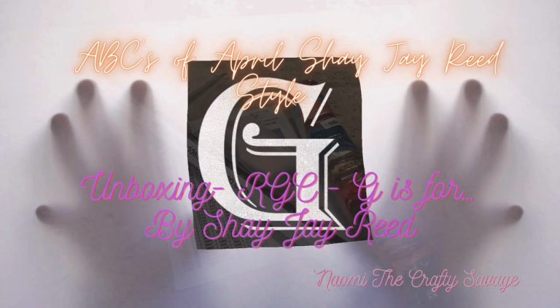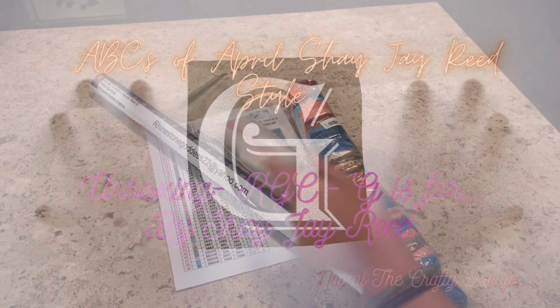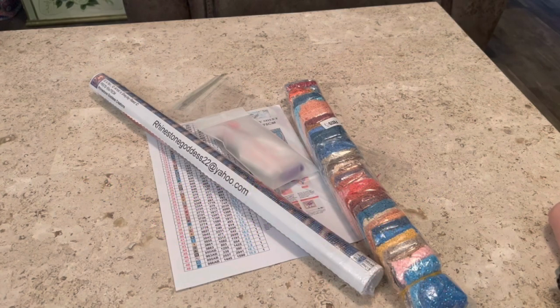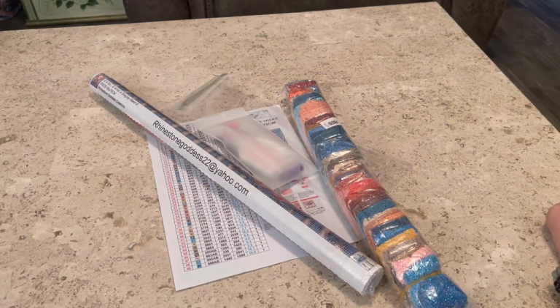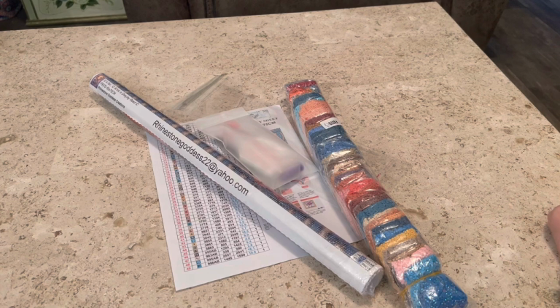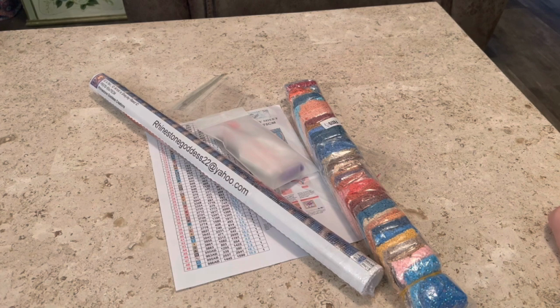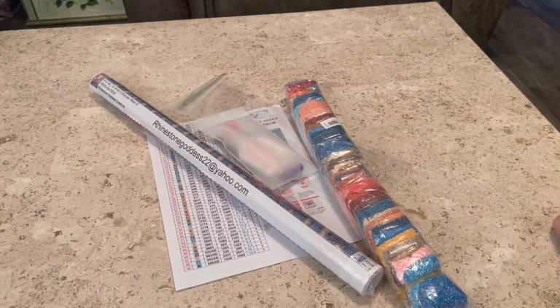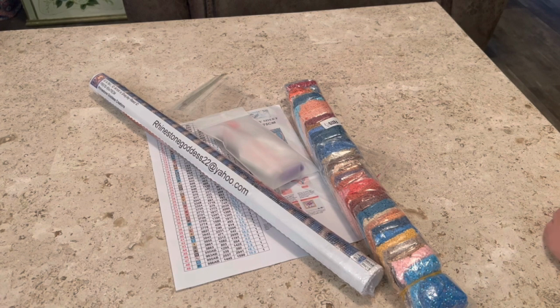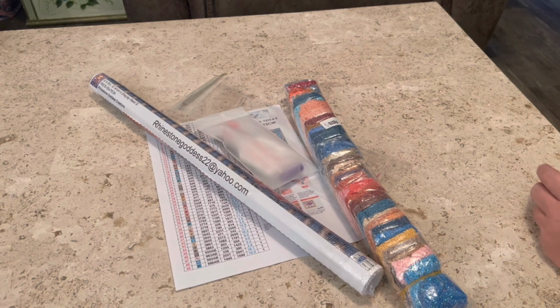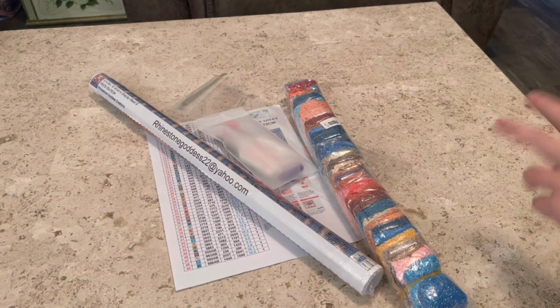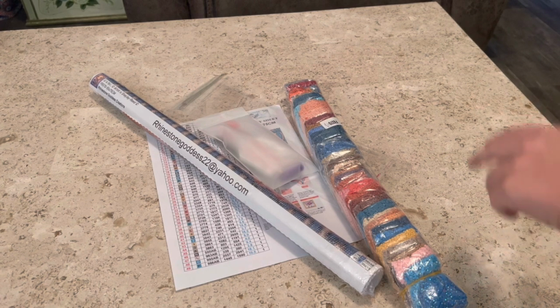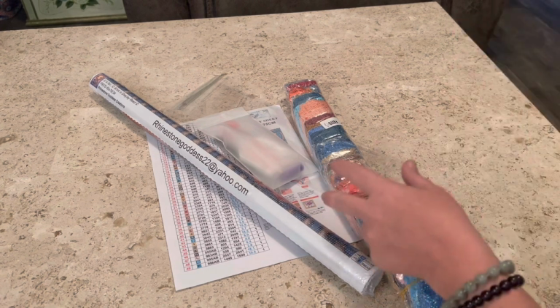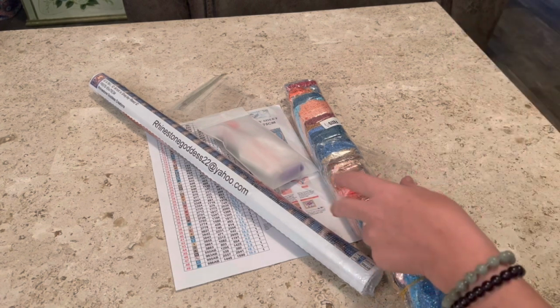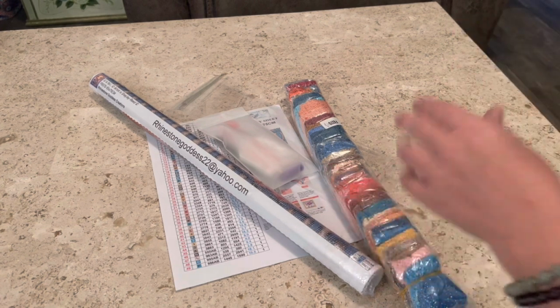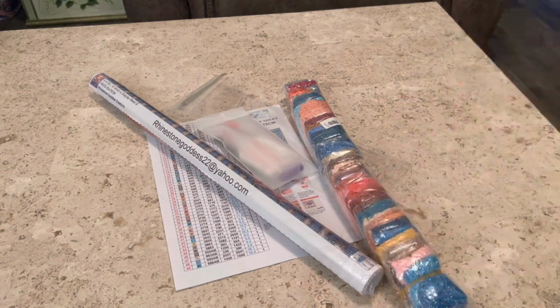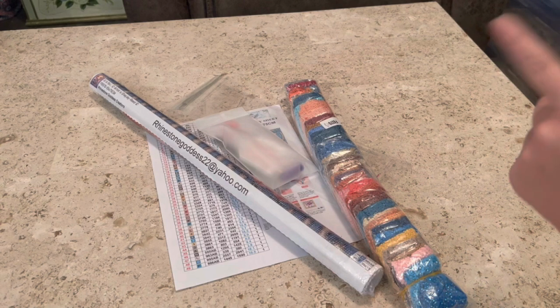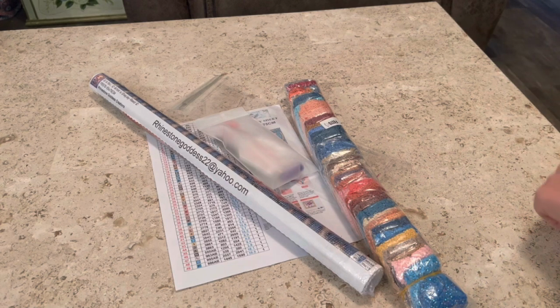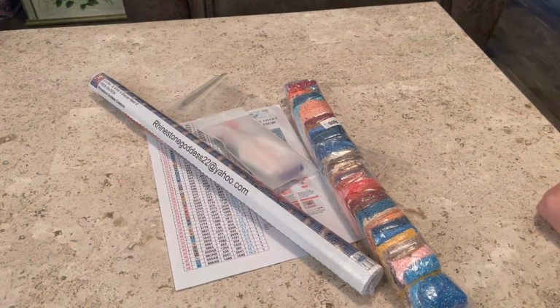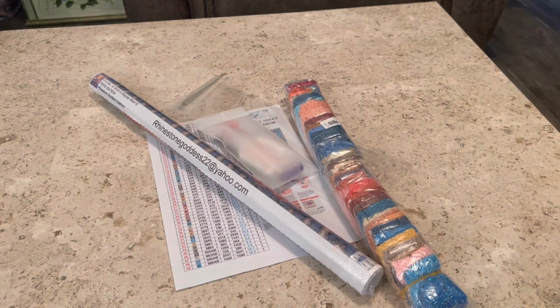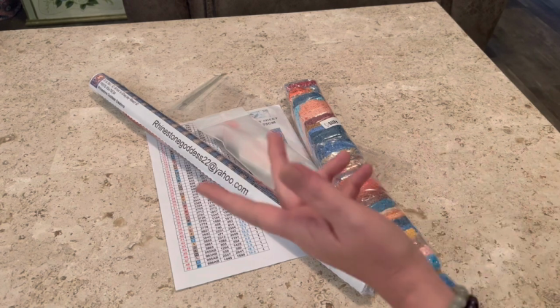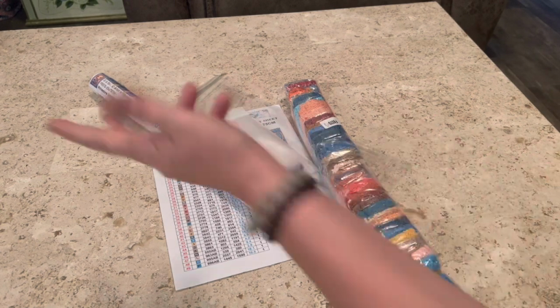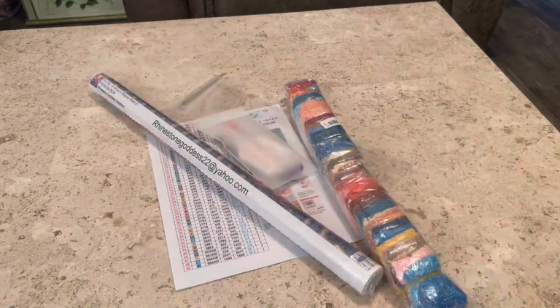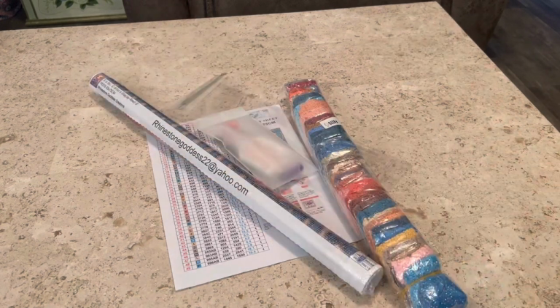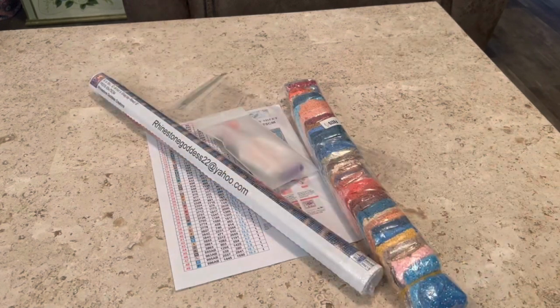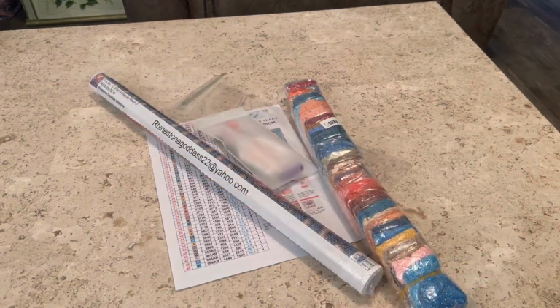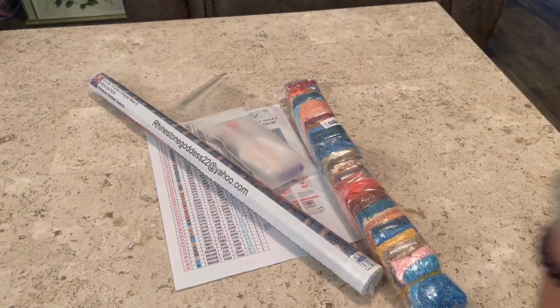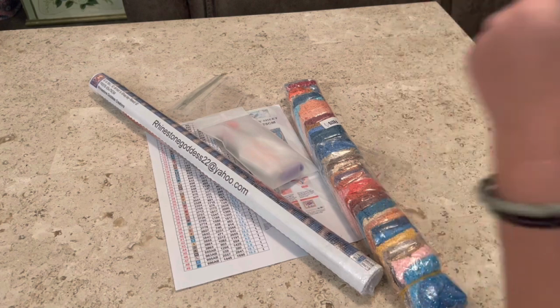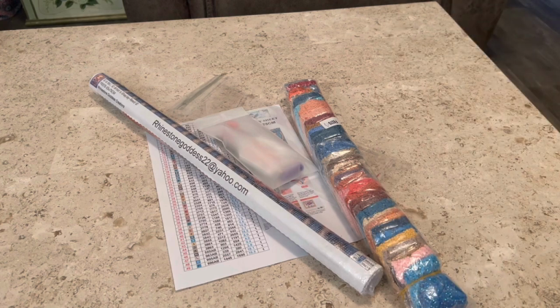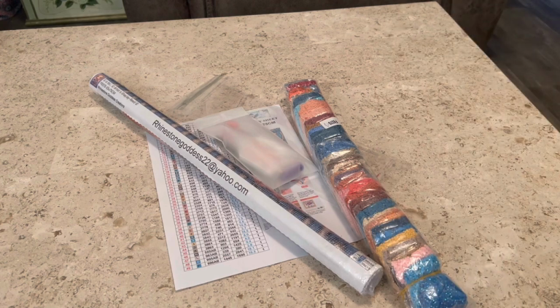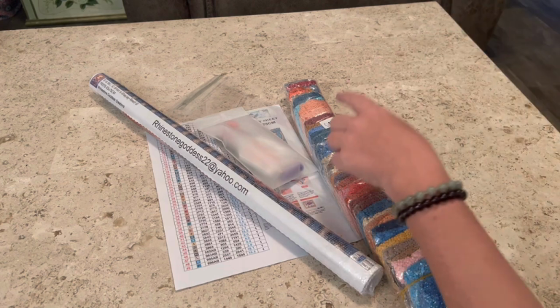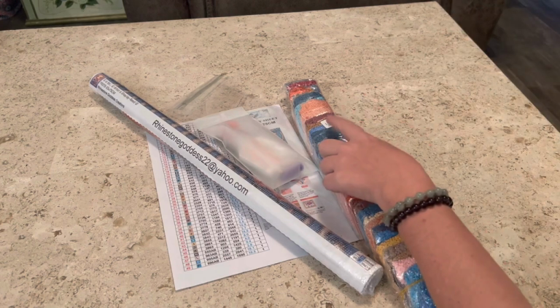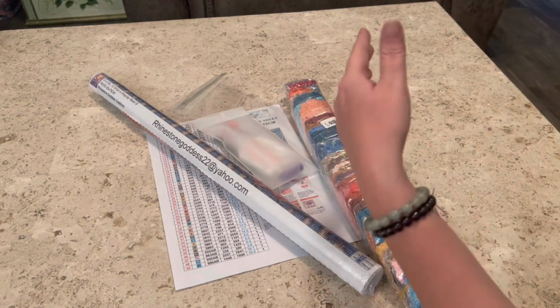Hey guys, what's up? It's Naomi the Crafty Savage here and I'm back for another unboxing for the ABCs of April, Shae J. Reed style. Today we are kicking the letter off of the day with the letter G.